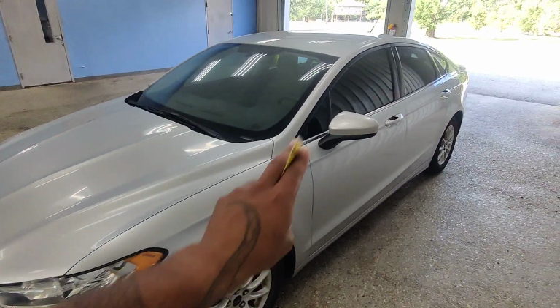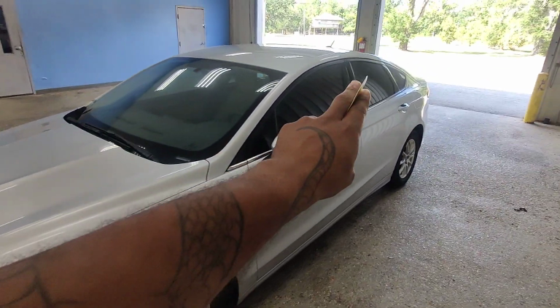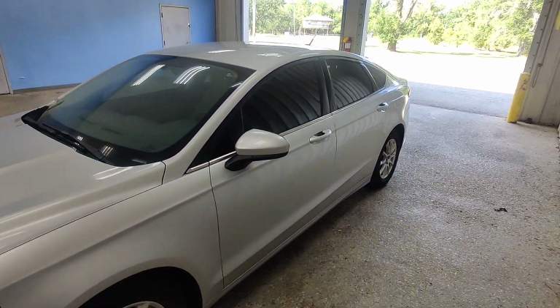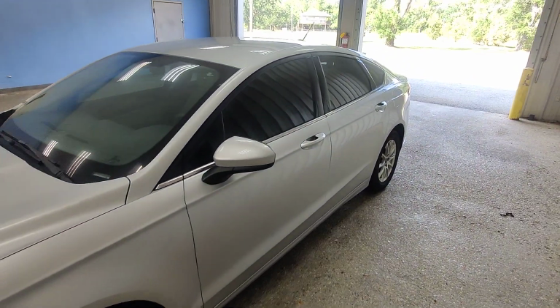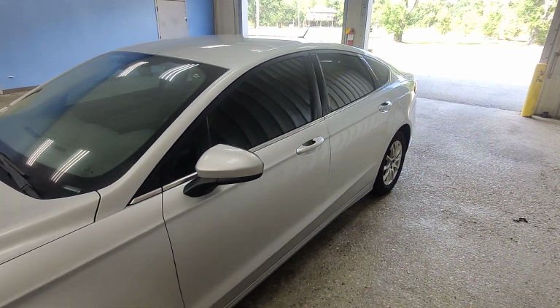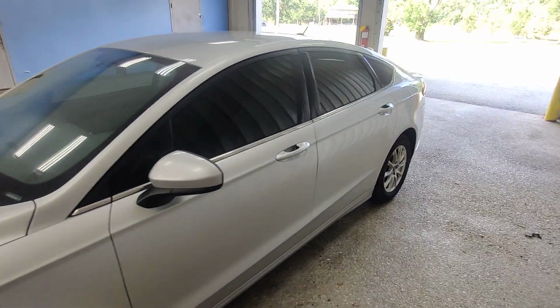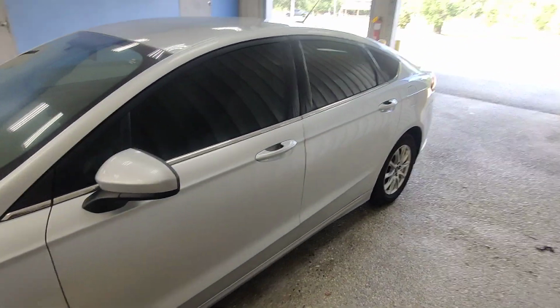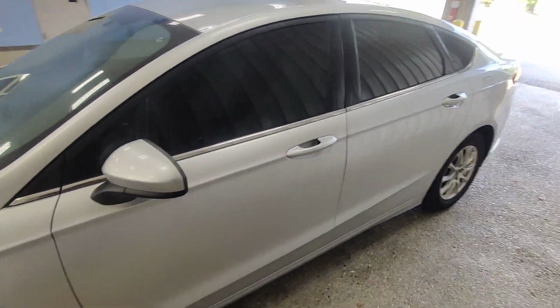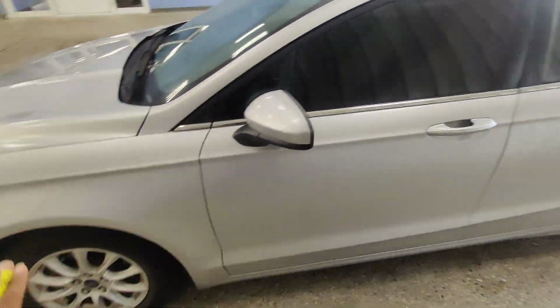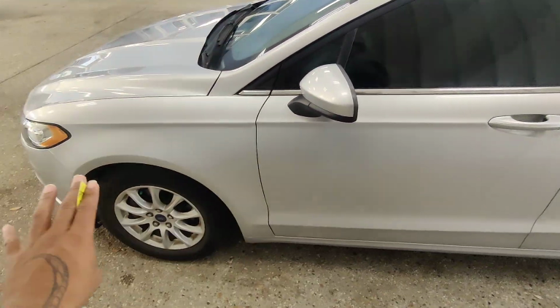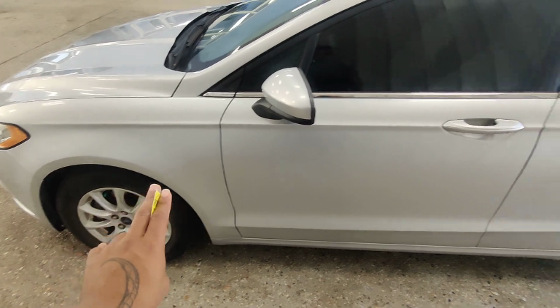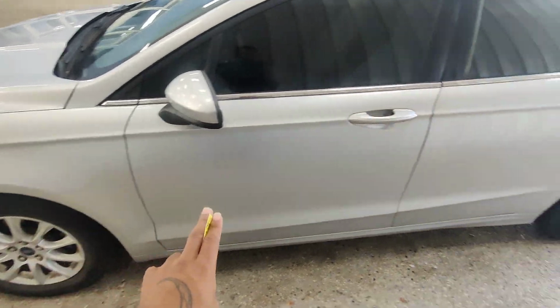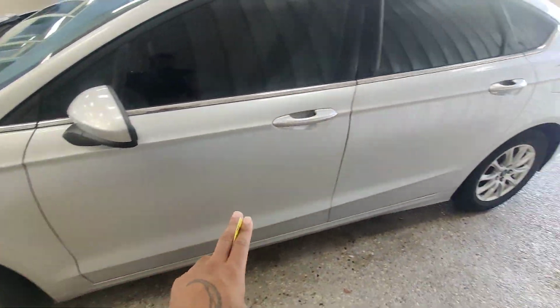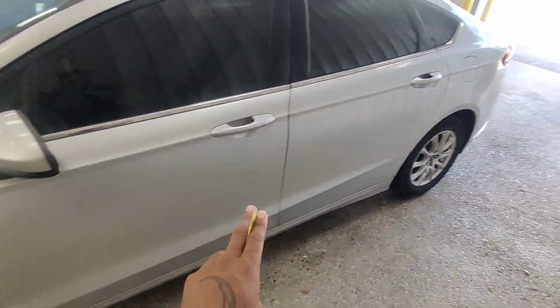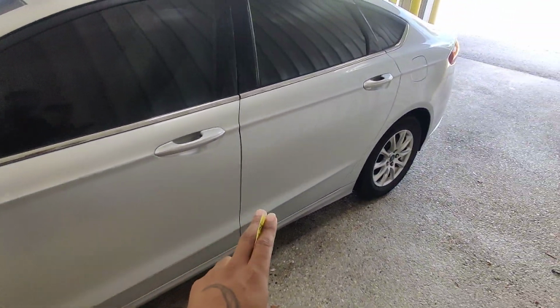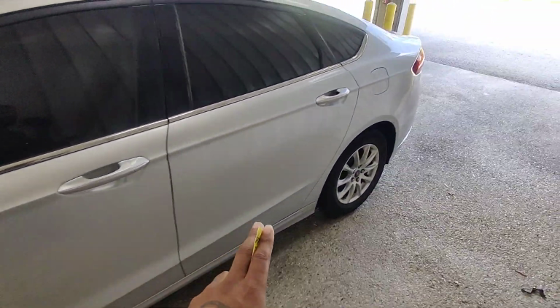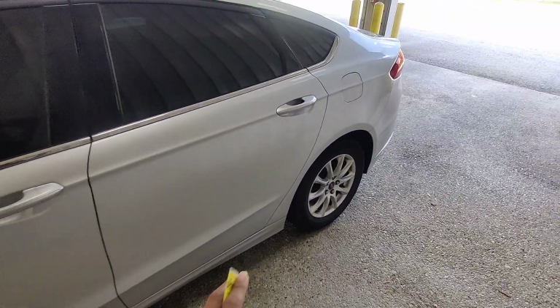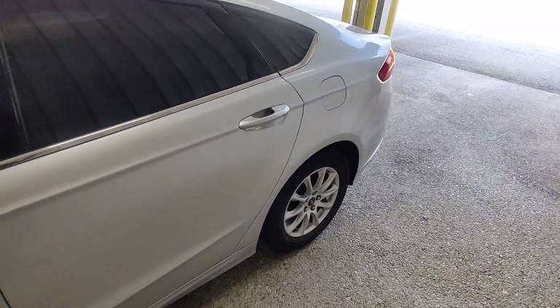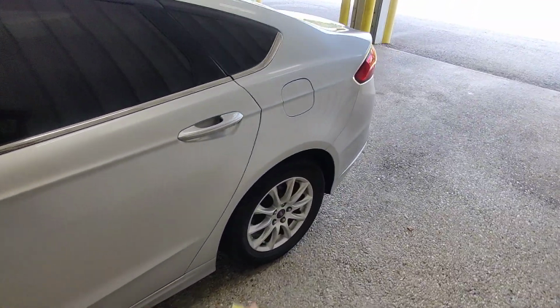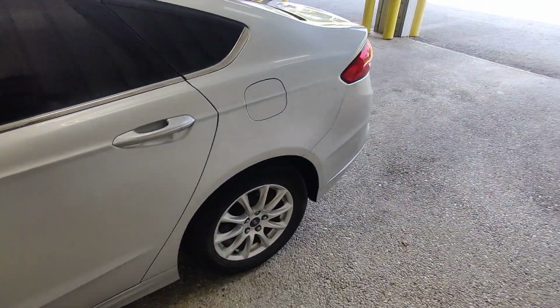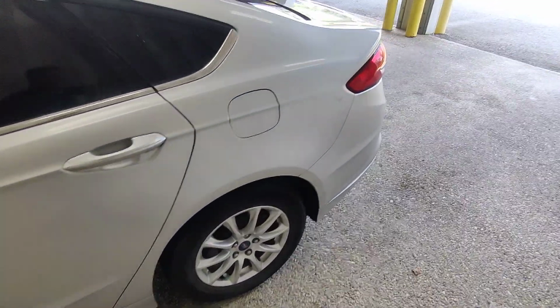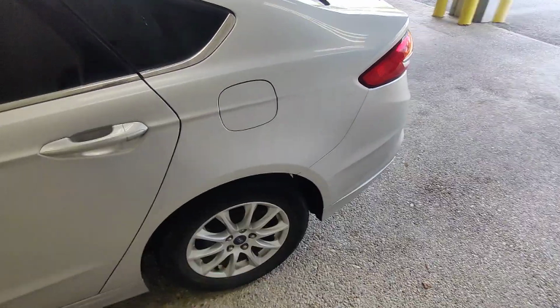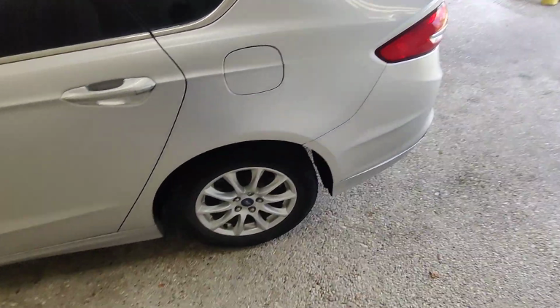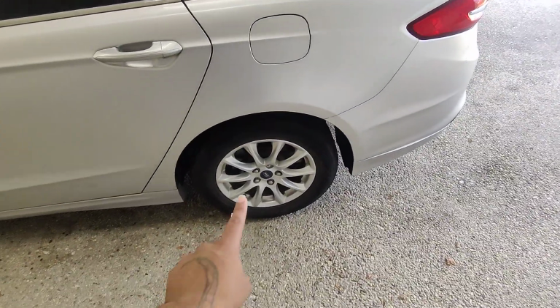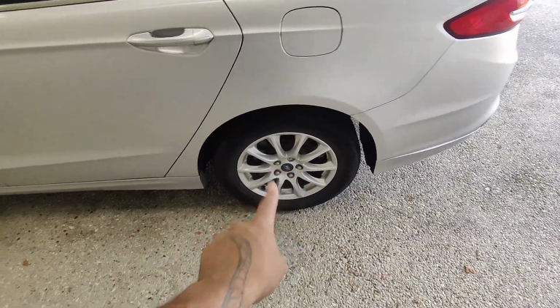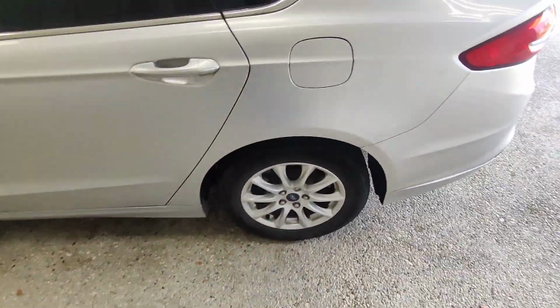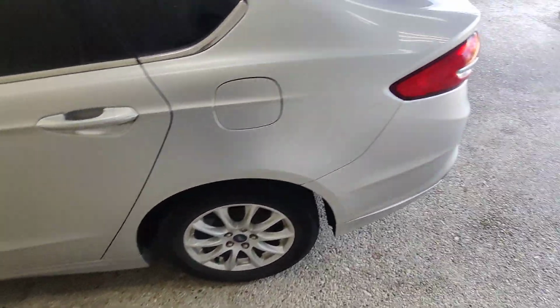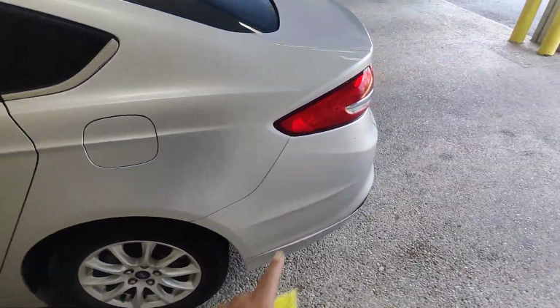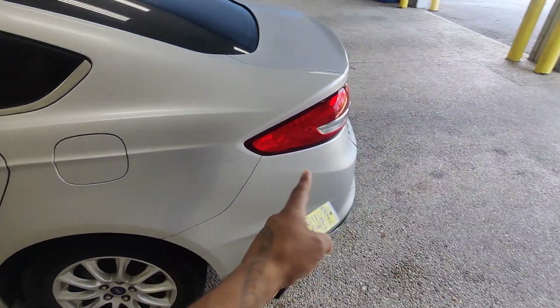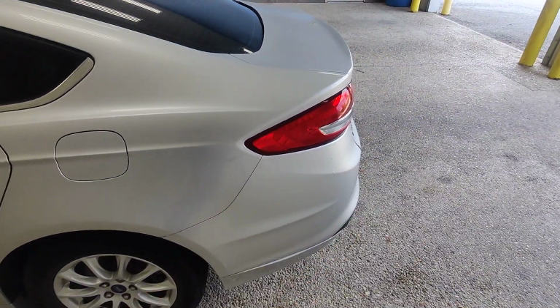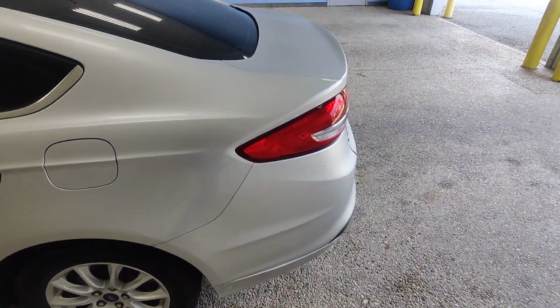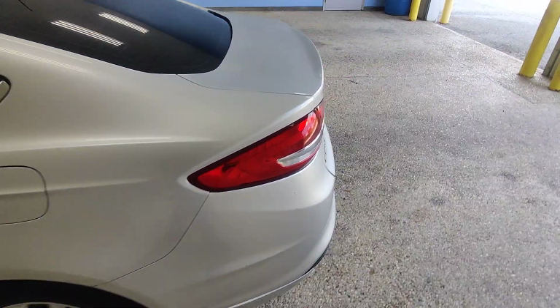It does have a full tint placed on the vehicle as well. Moving down the left hand side of the vehicle here, you can see there's no scratches or blemishes. We've got good tread on the tires, no curb scratch or anything. Wrap around taillights, highly rated in safety.